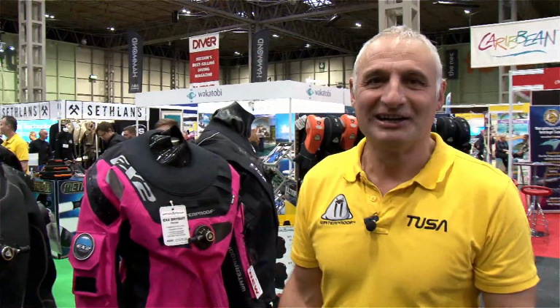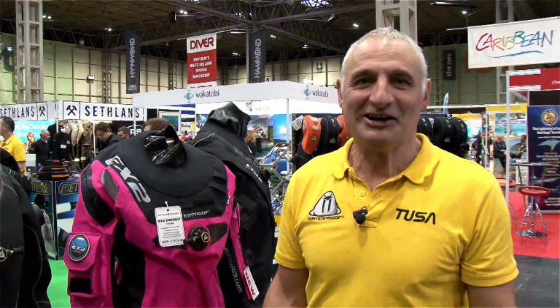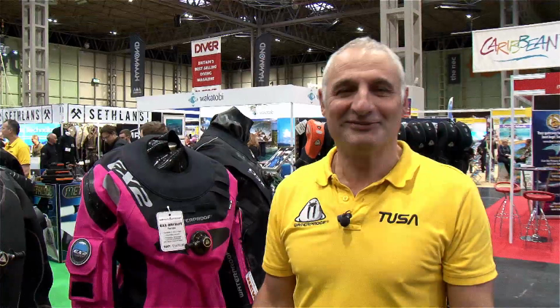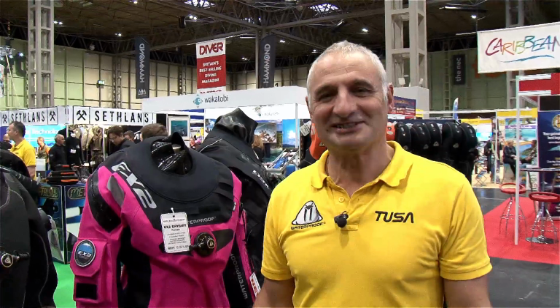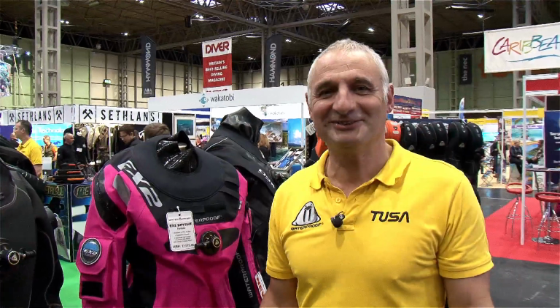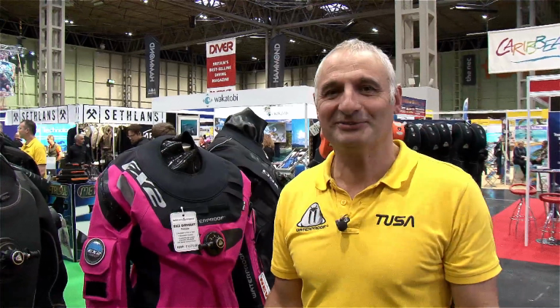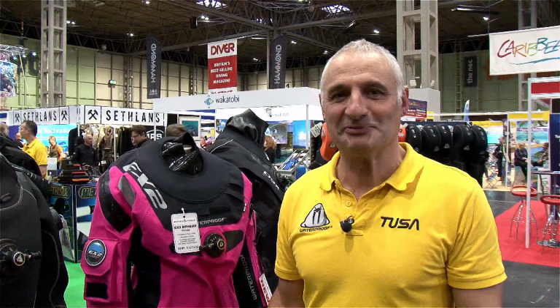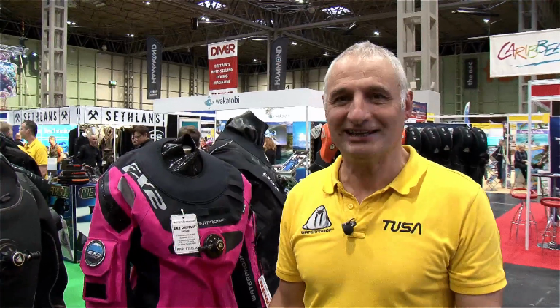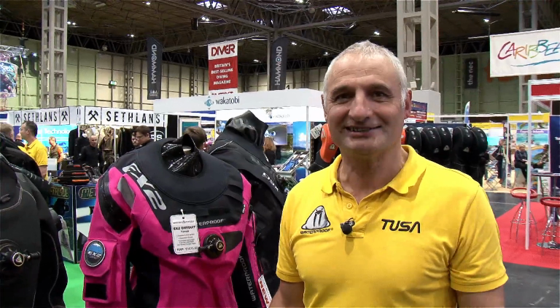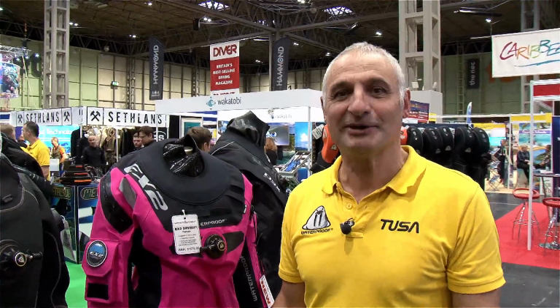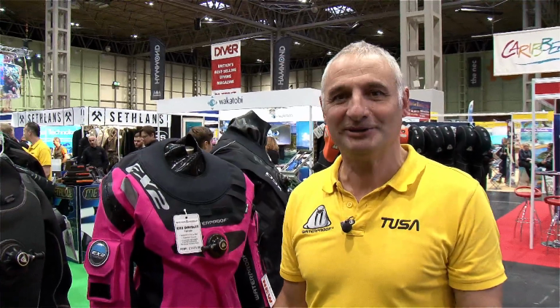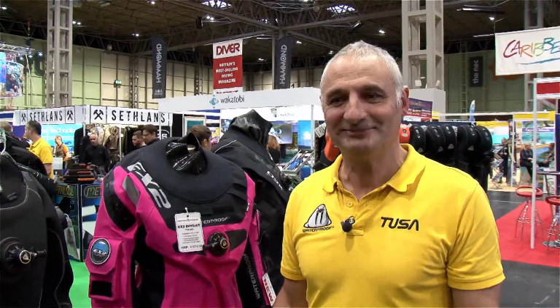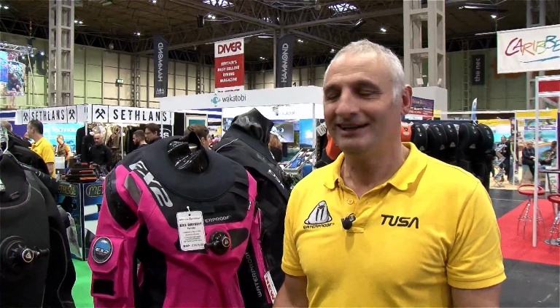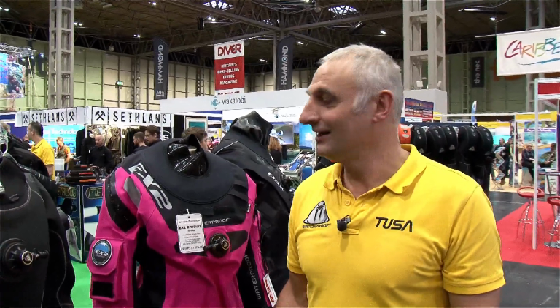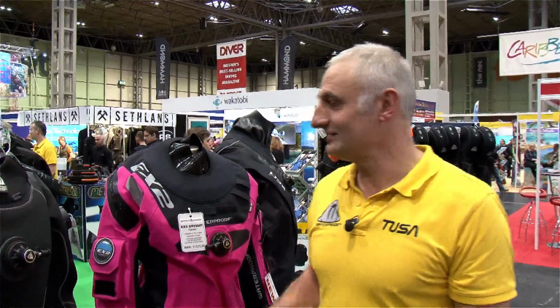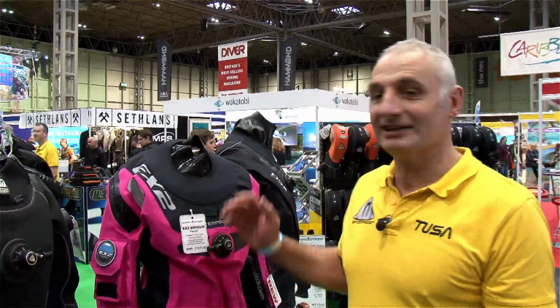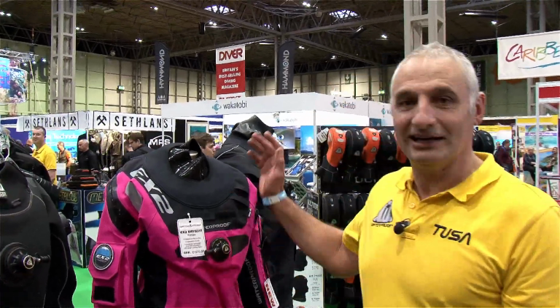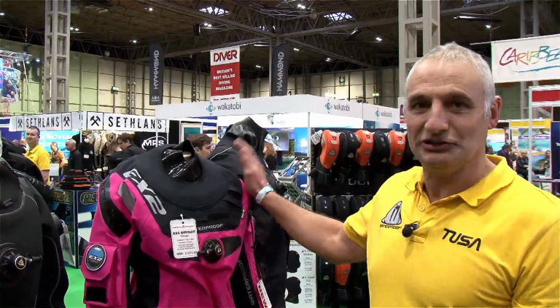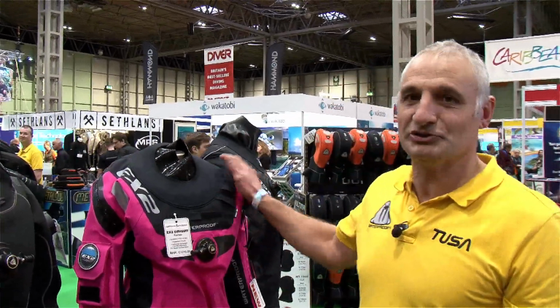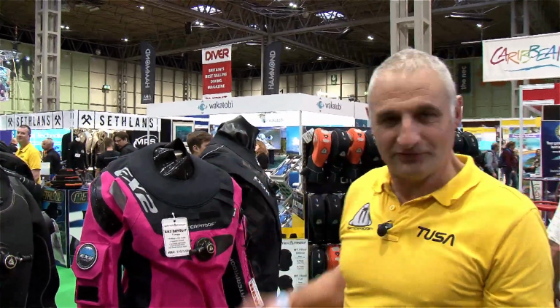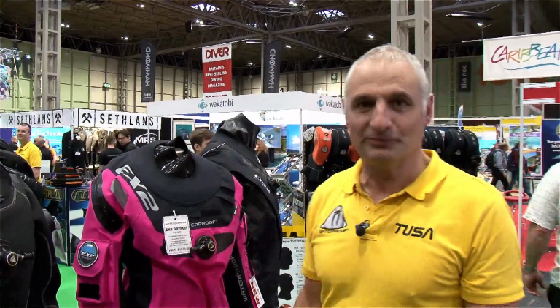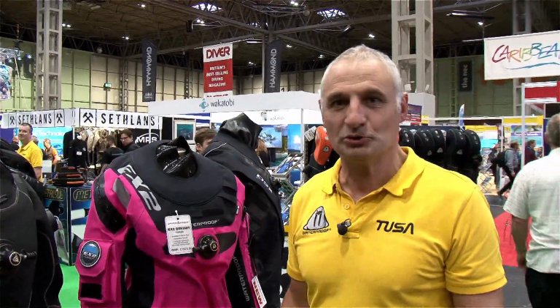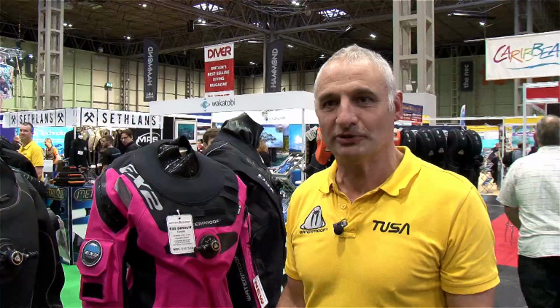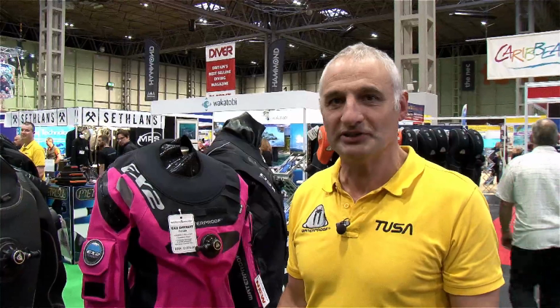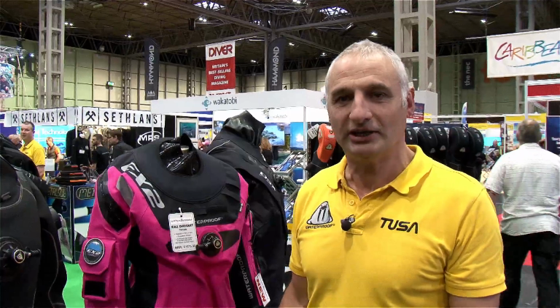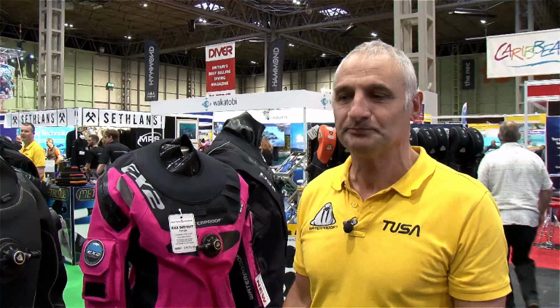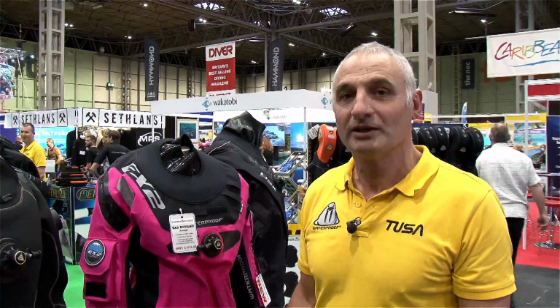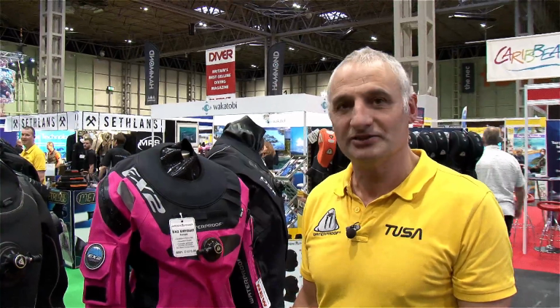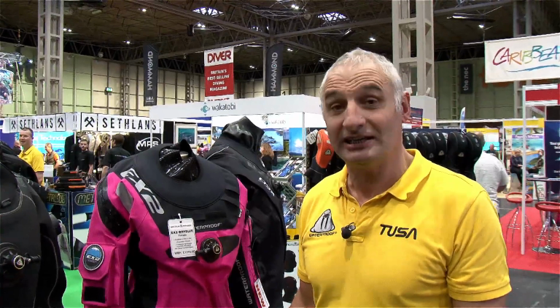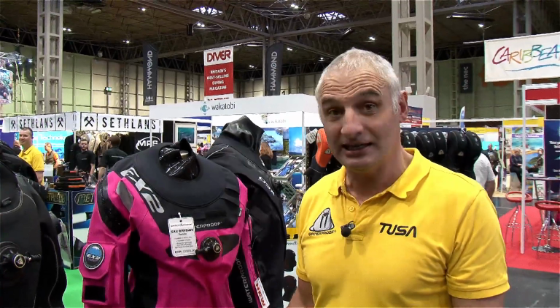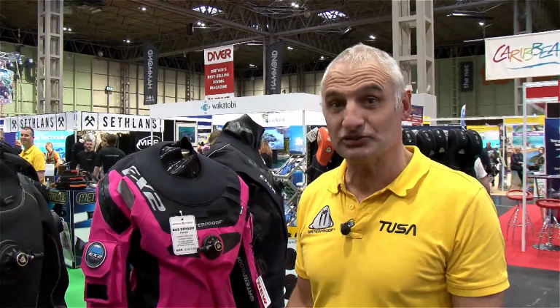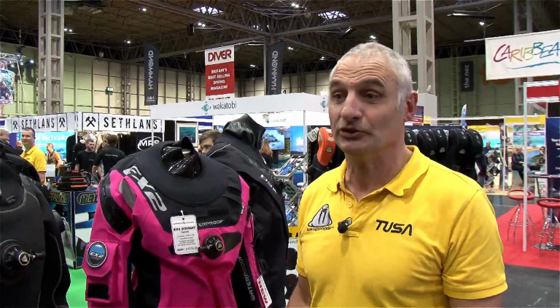Hi, I'm Vince Hoad. Welcome to the NEC Birmingham. This is a new suit from Waterproof this year. This is the EX2.